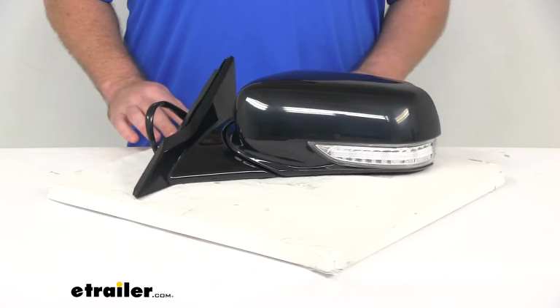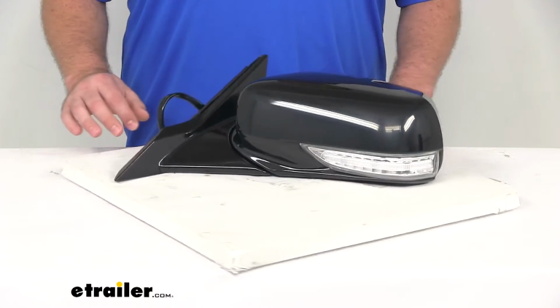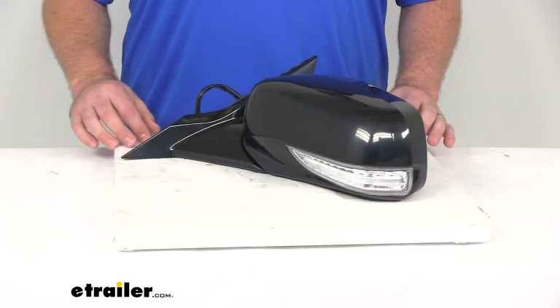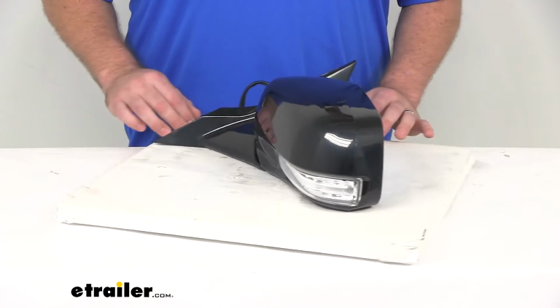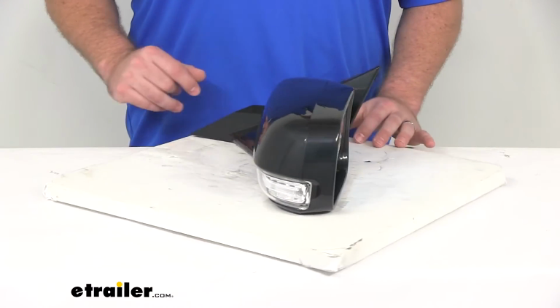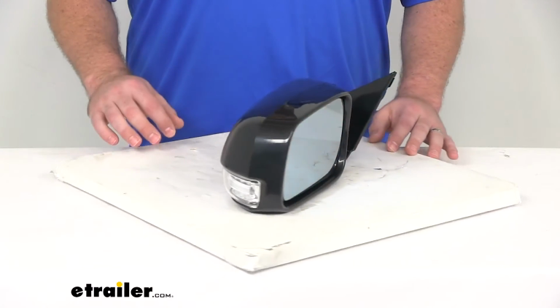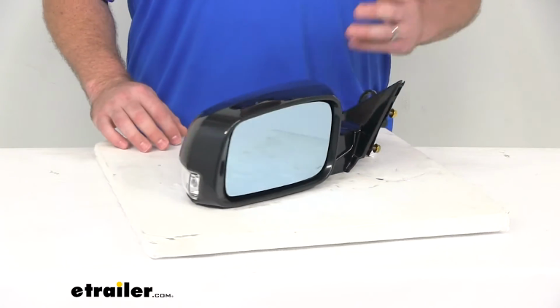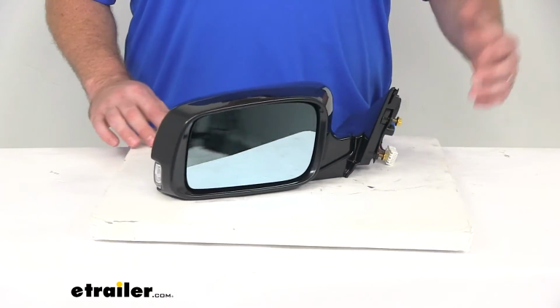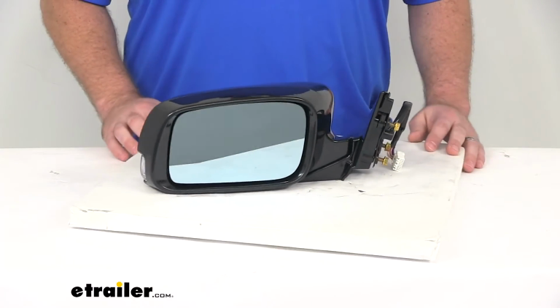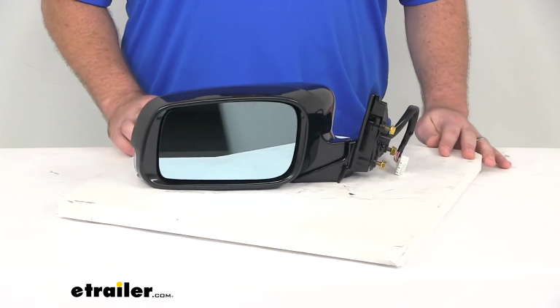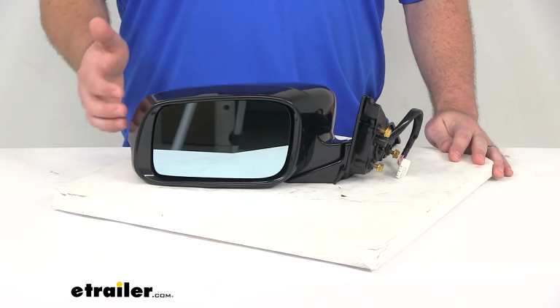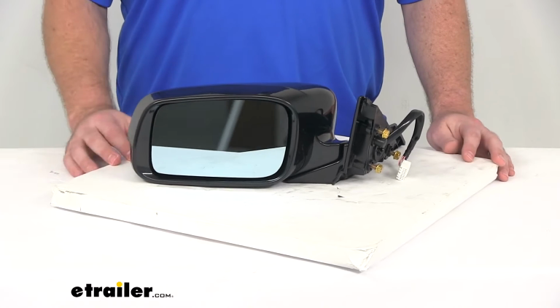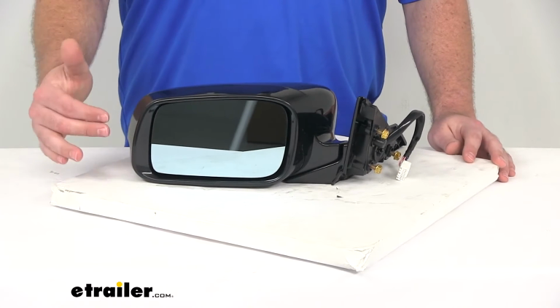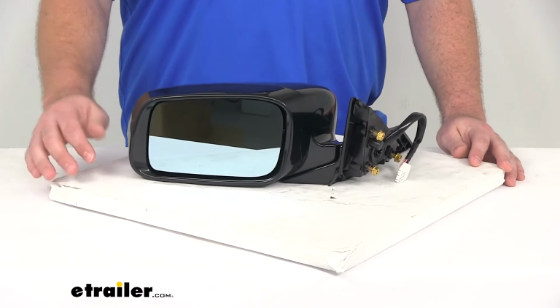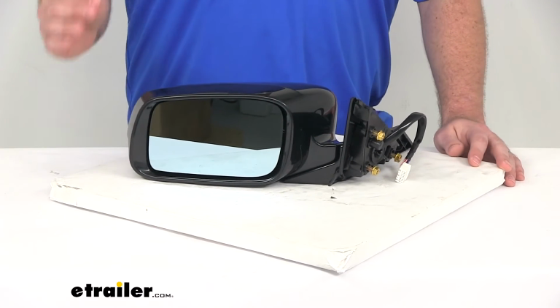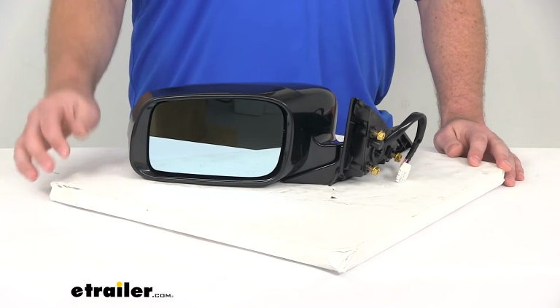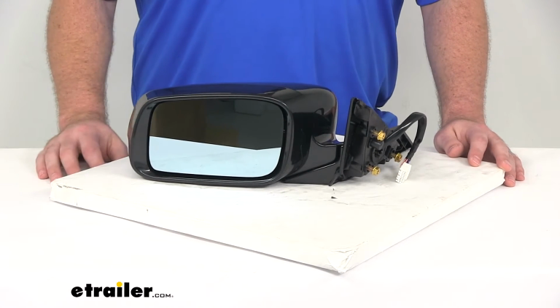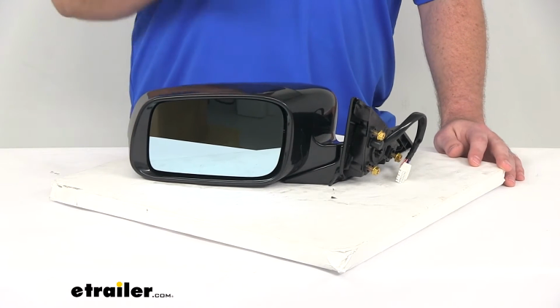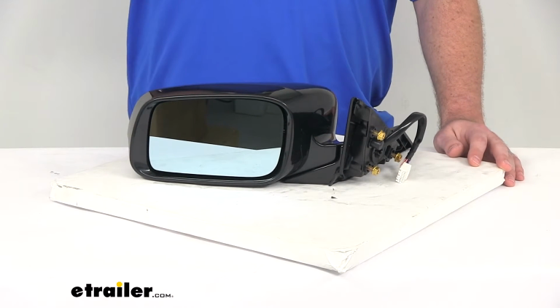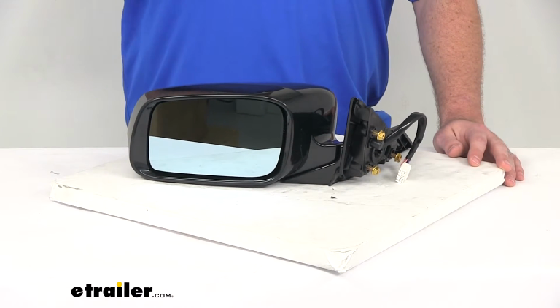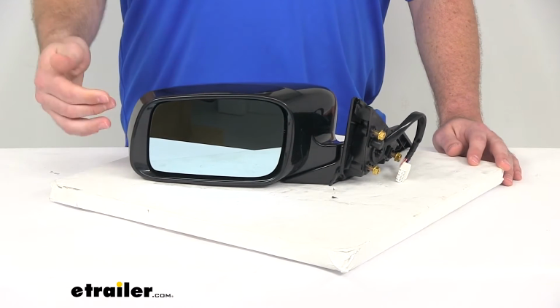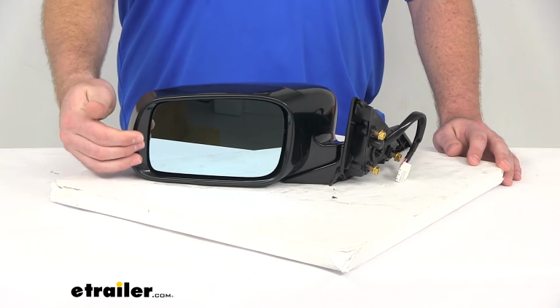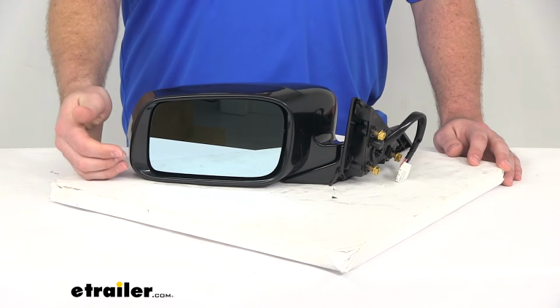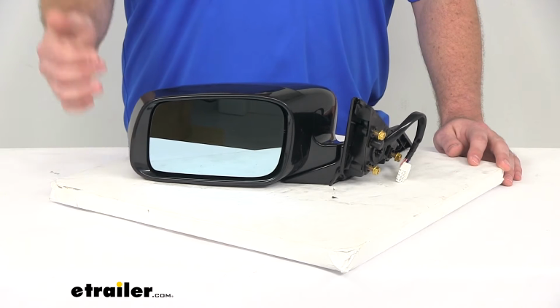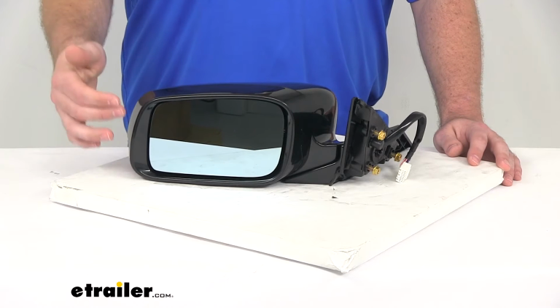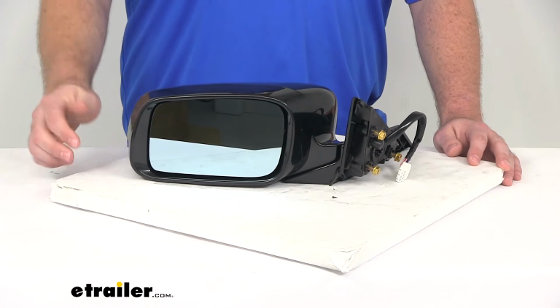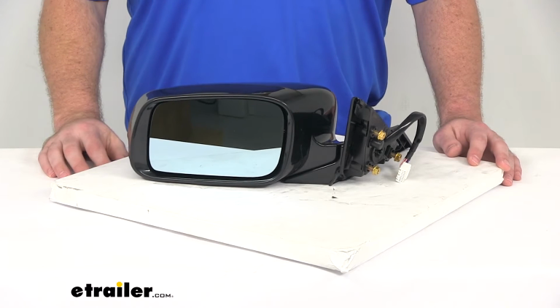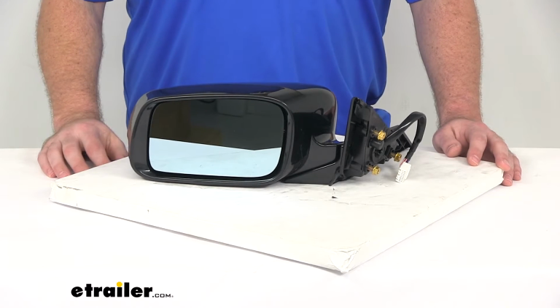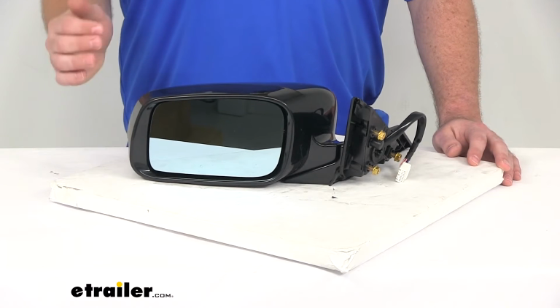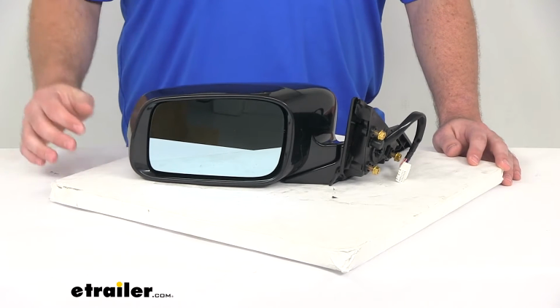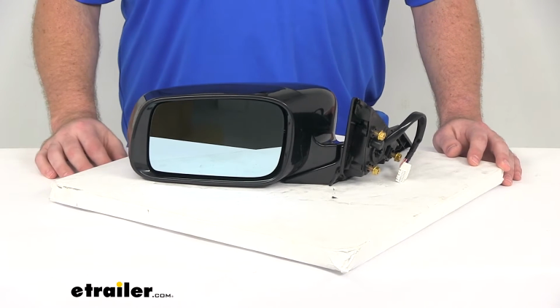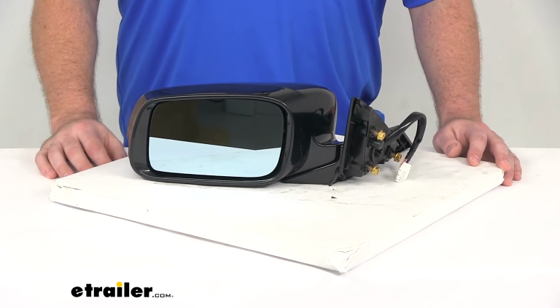It's going to look like it came with your vehicle right from the factory. It does have the power remote capability, so you can adjust the mirror face position with the factory power controls inside your vehicle. It's got the heated mirror glass that's going to clear away frost and ice and help reduce fogging.